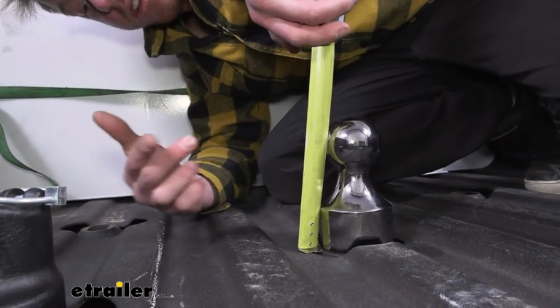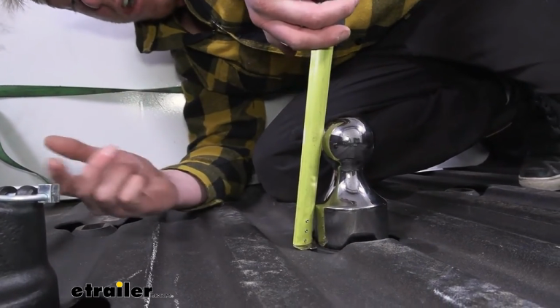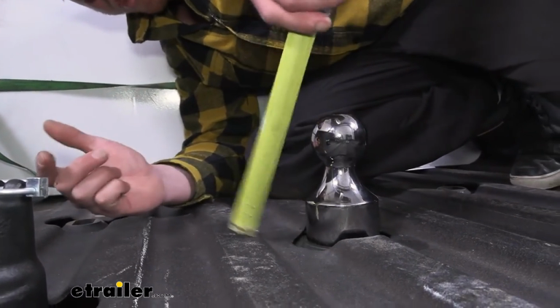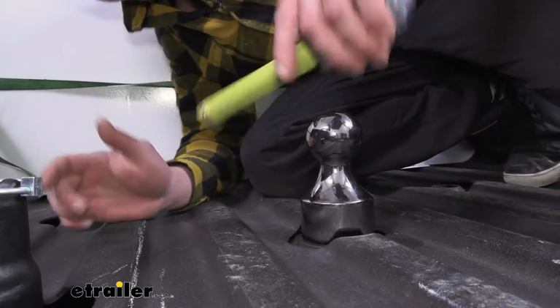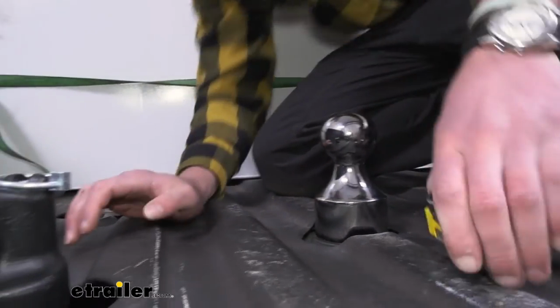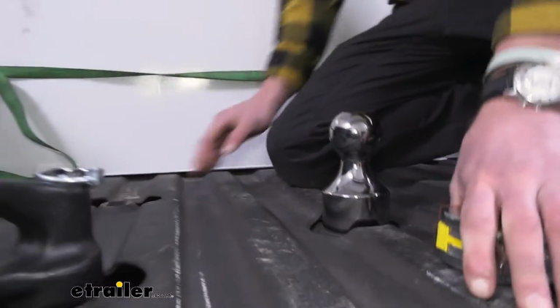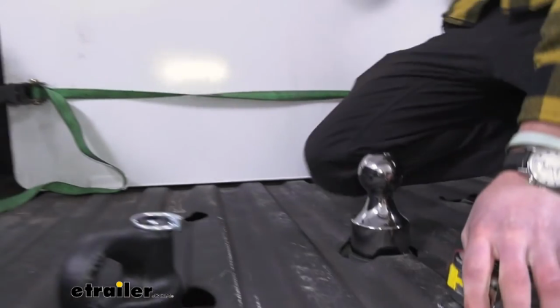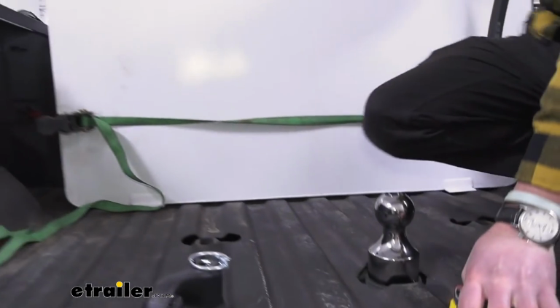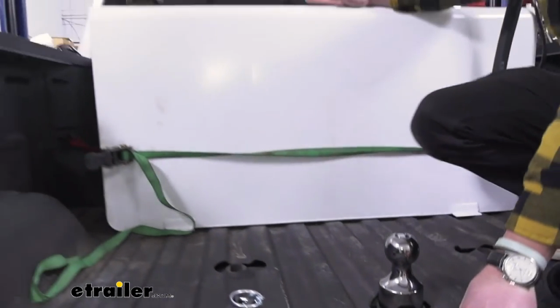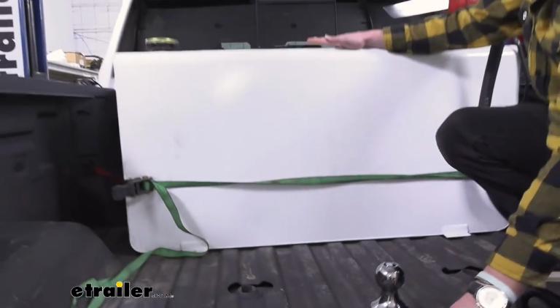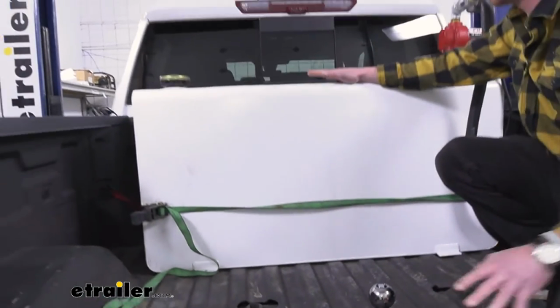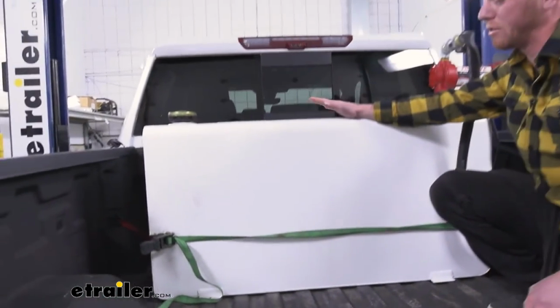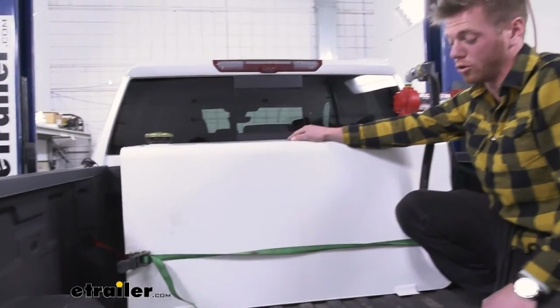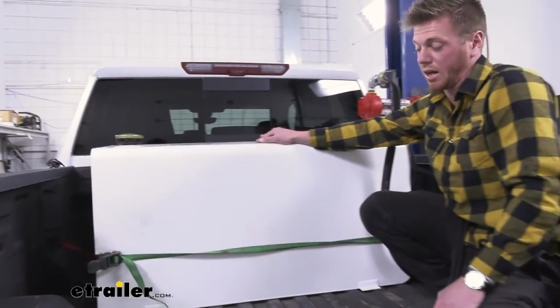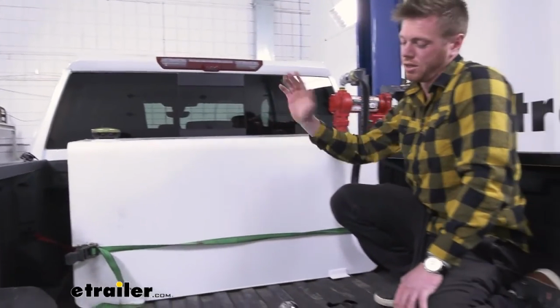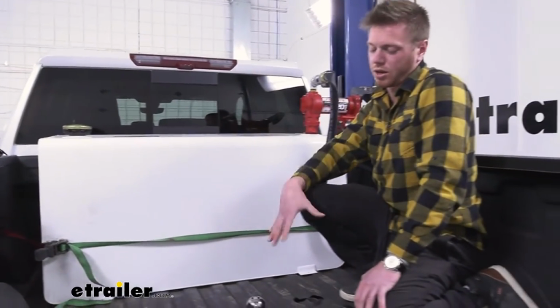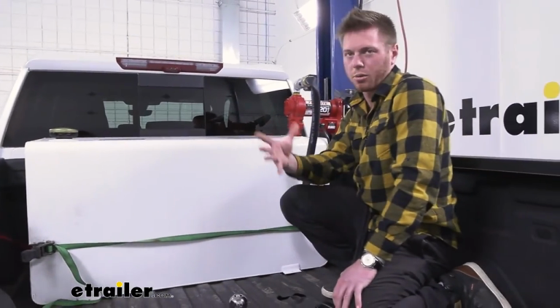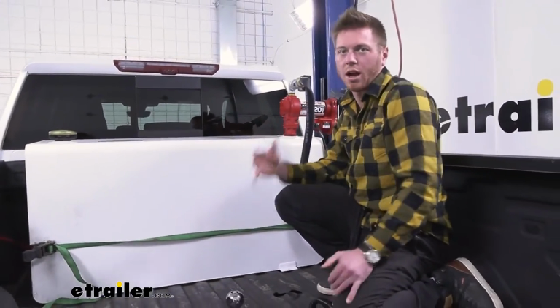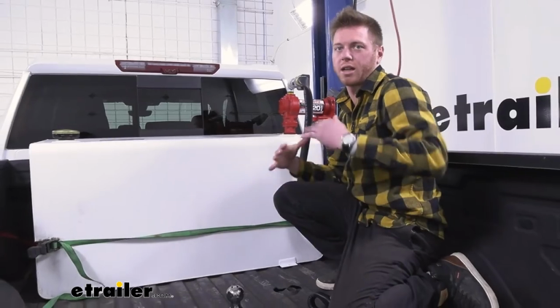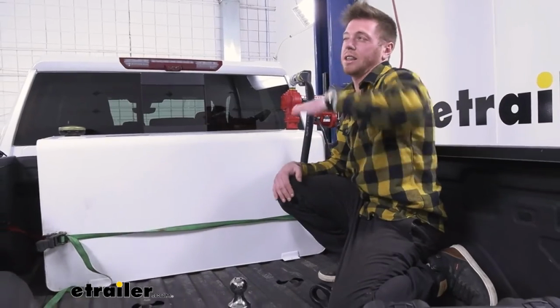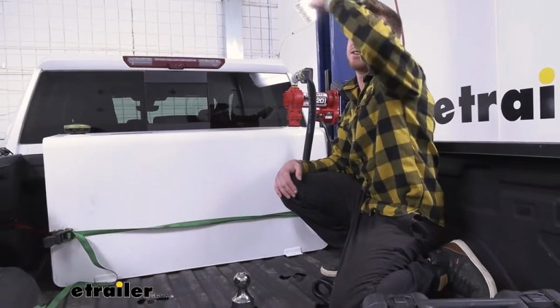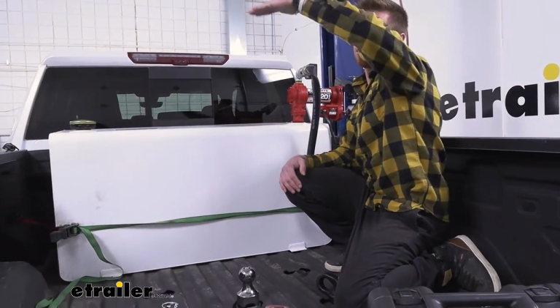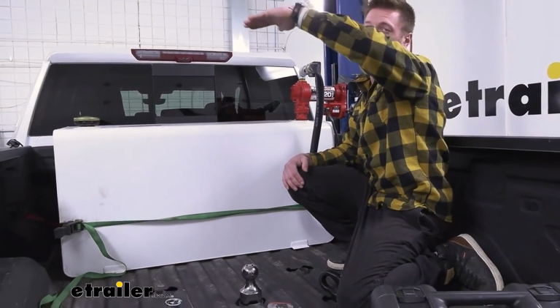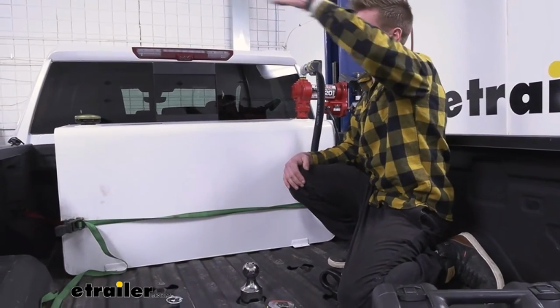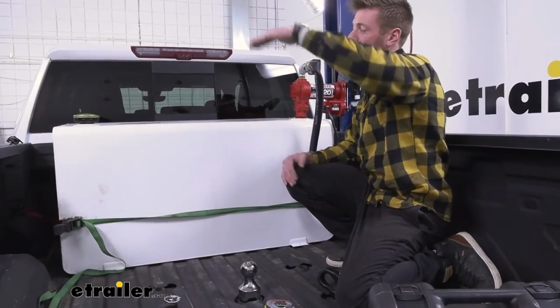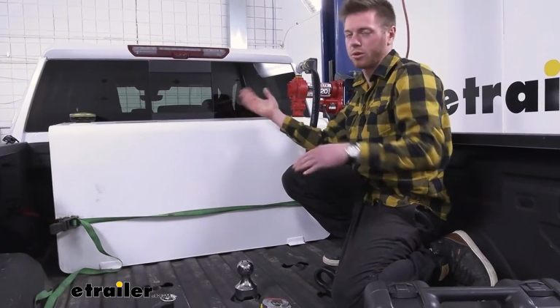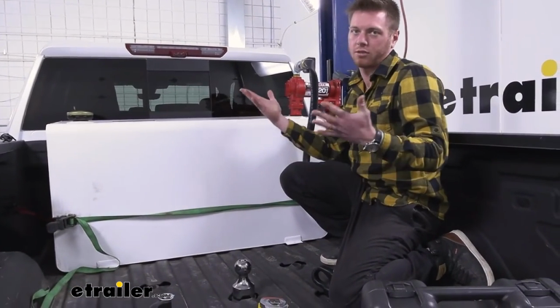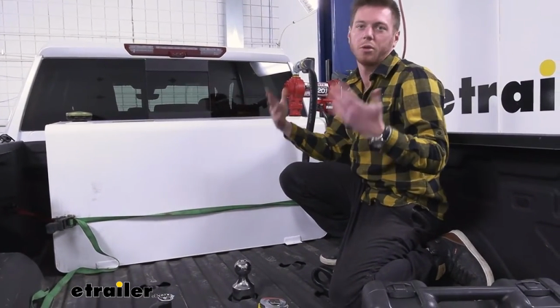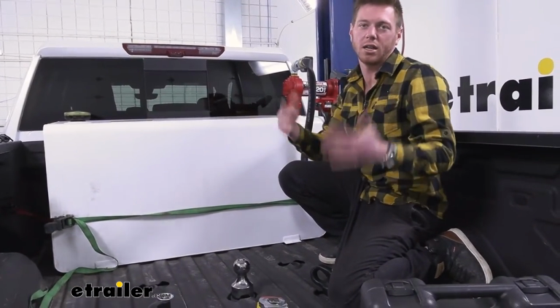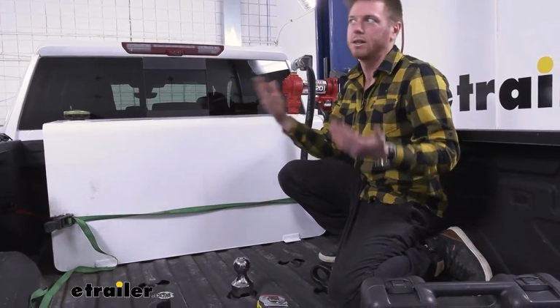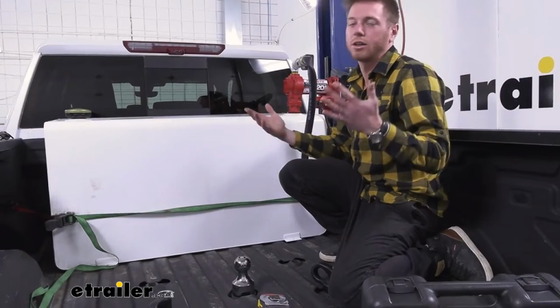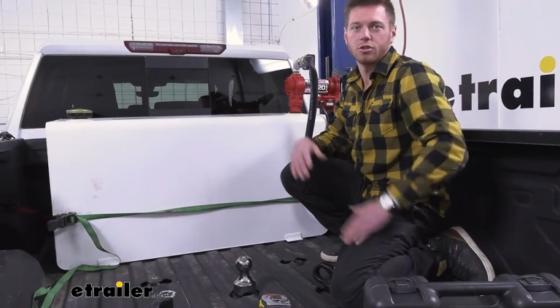So this is going to be ideal for our situation — as you can see behind me there's a pretty massive fuel box. Getting a little bit more rise might get that part of your trailer a little bit higher up so we don't have to worry about any clearance issues.